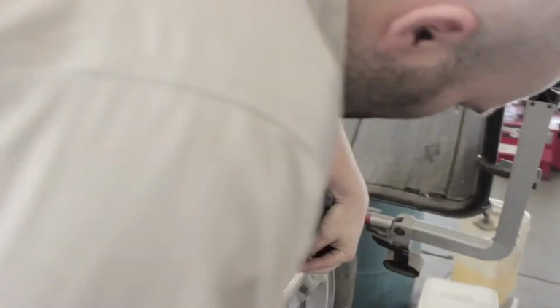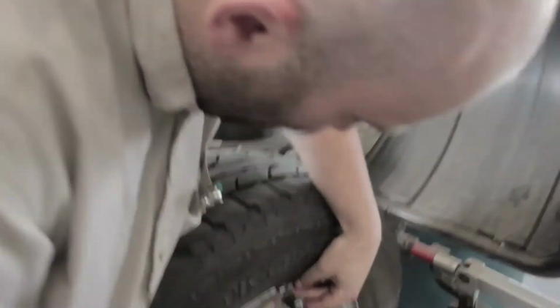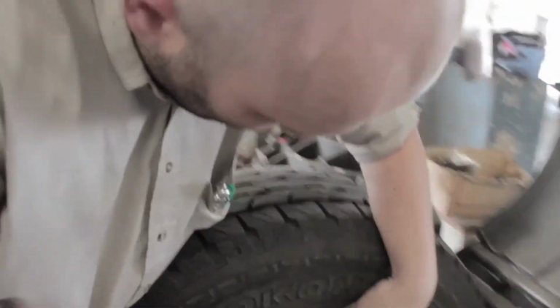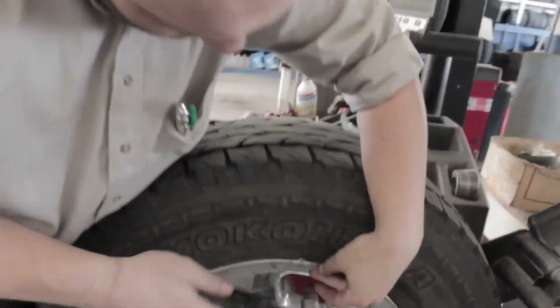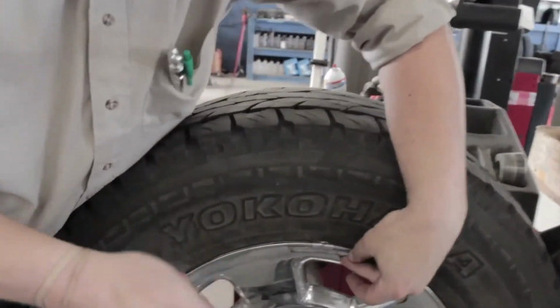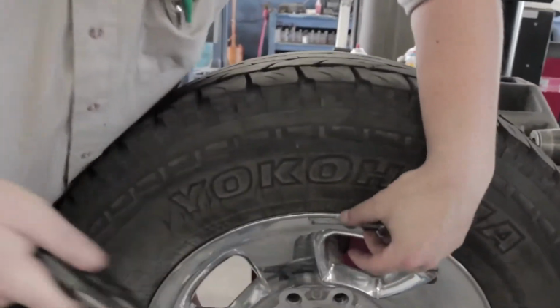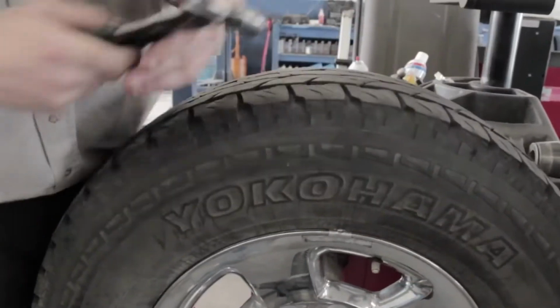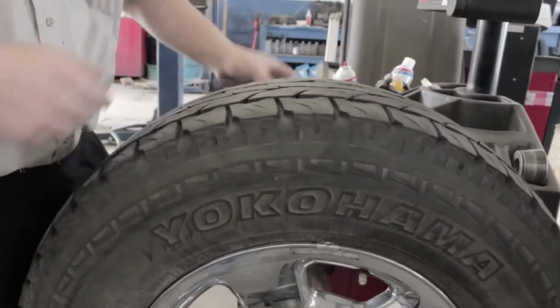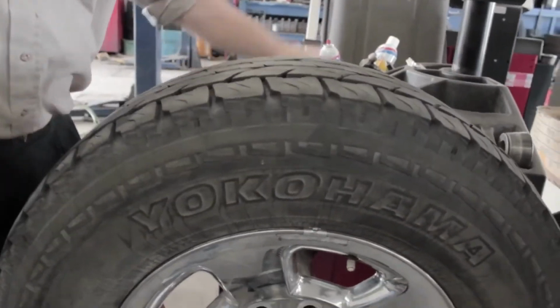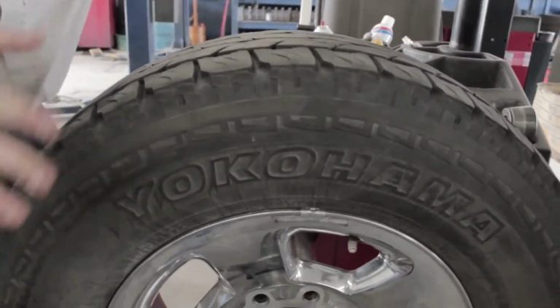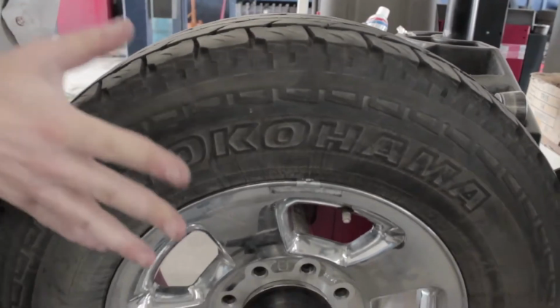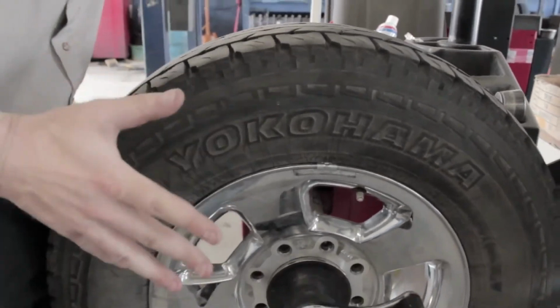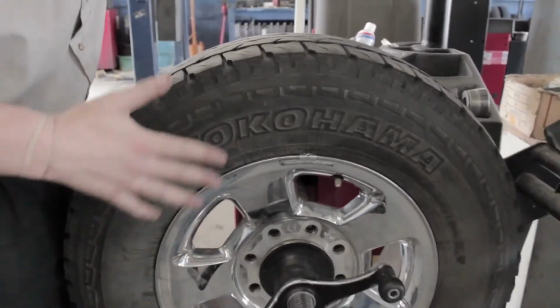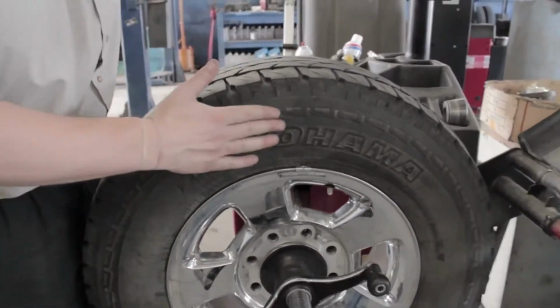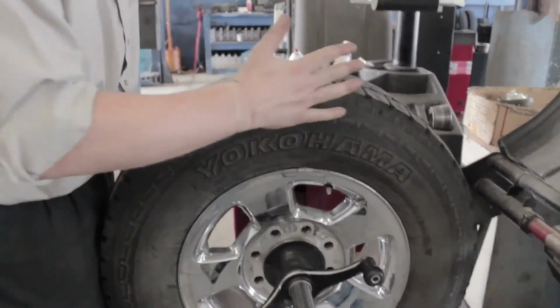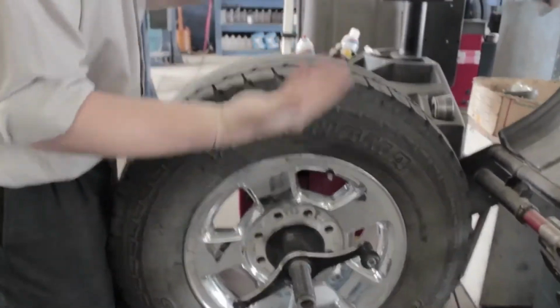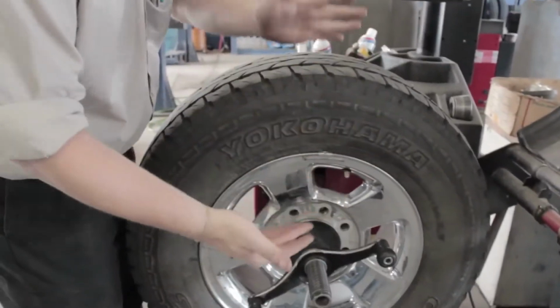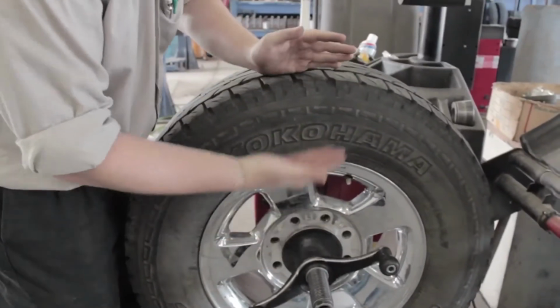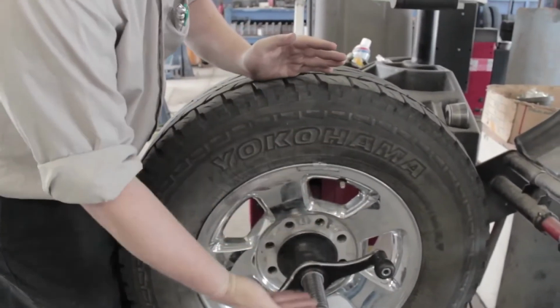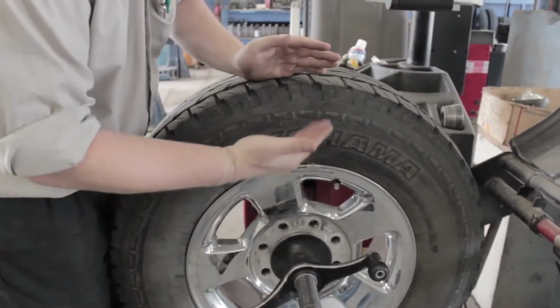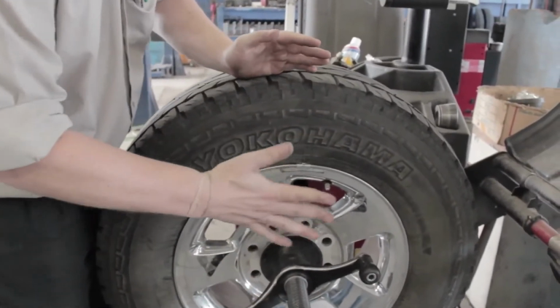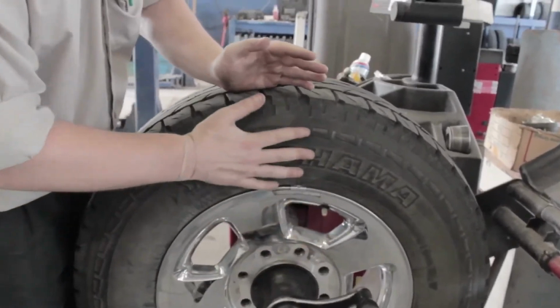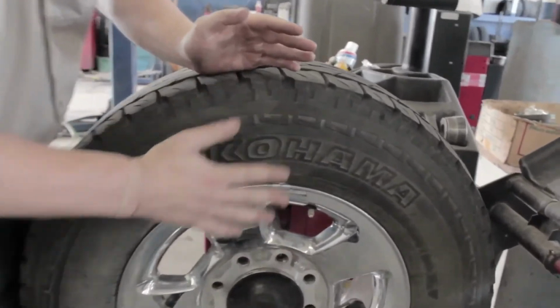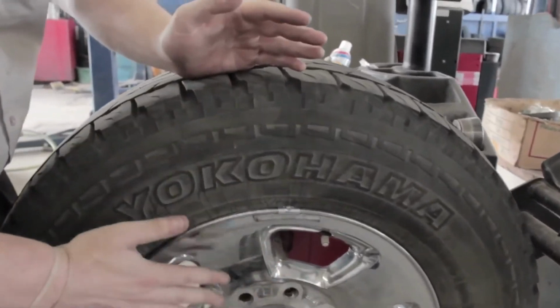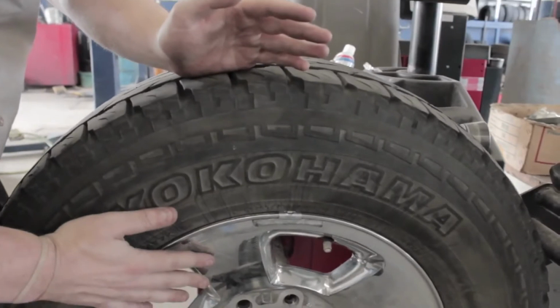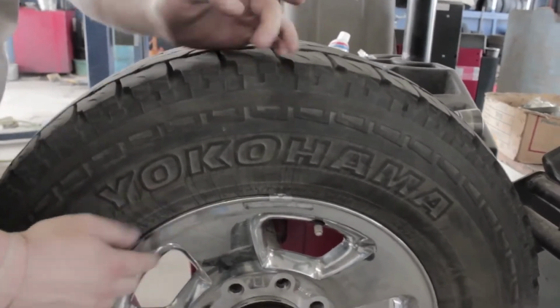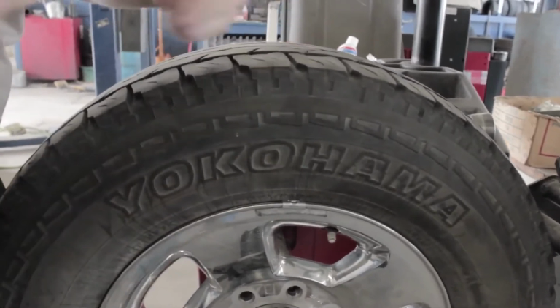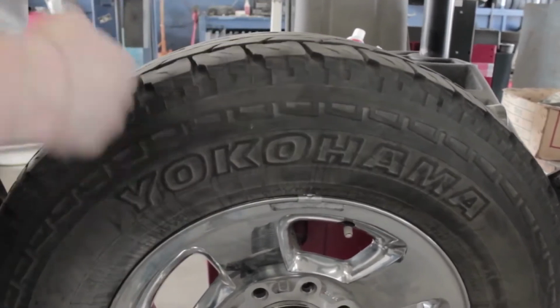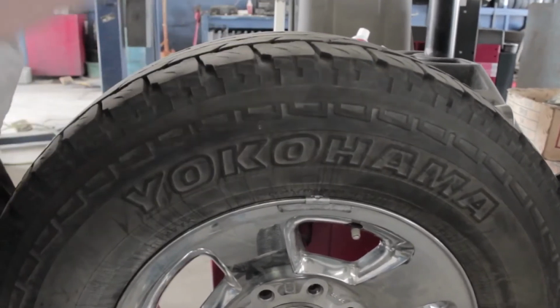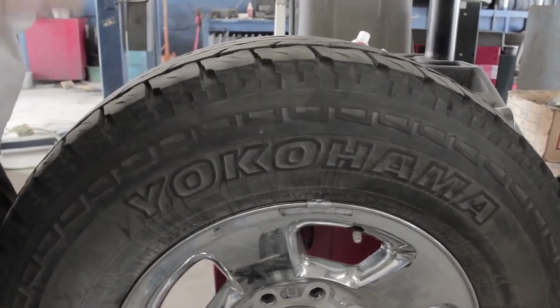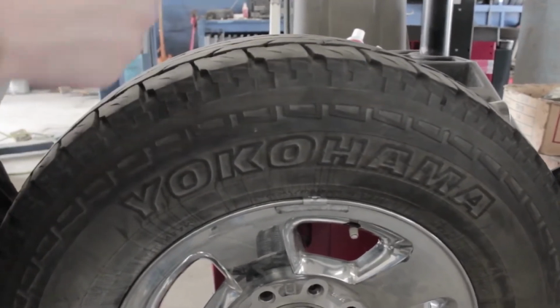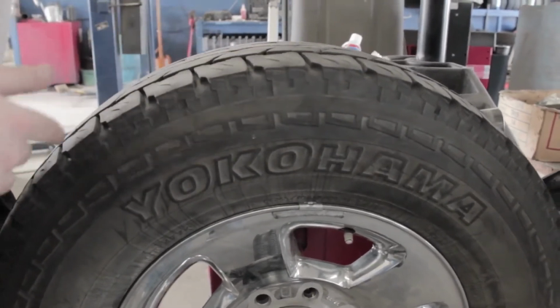Go right there on top. All balancing does is balance off the high and low side of the tire and the wheel so it has an even spin to it.